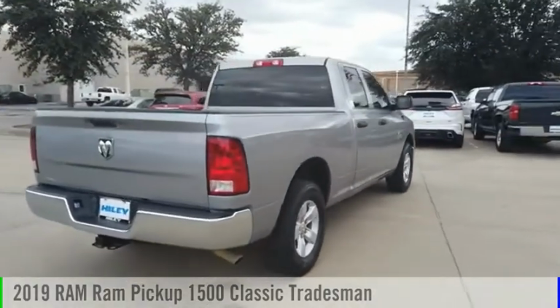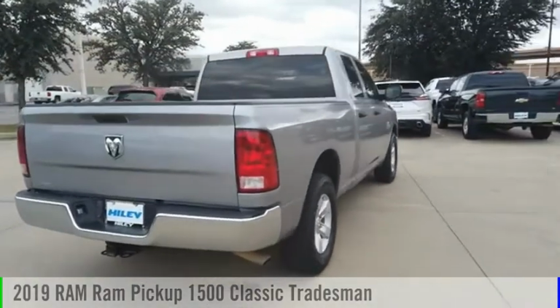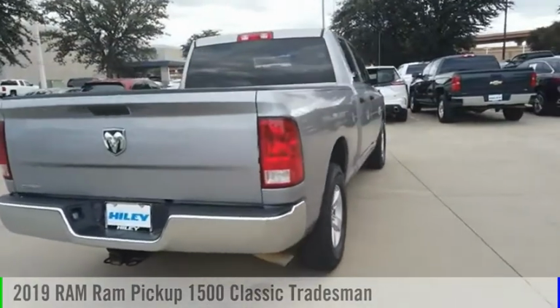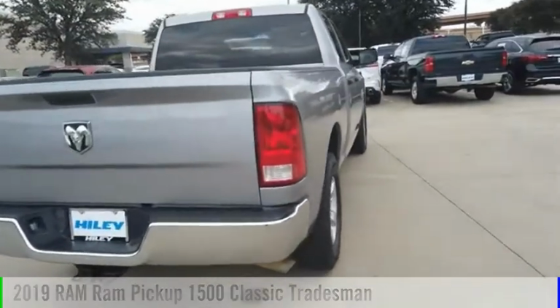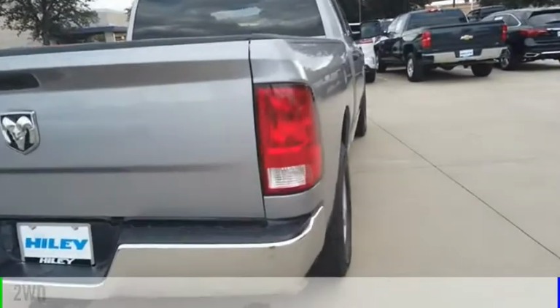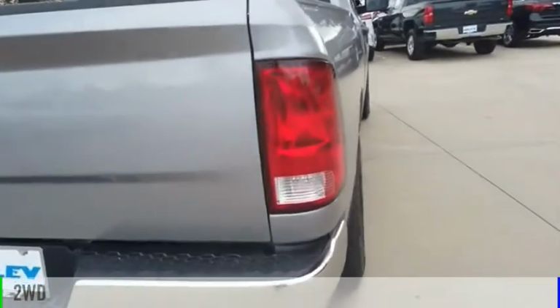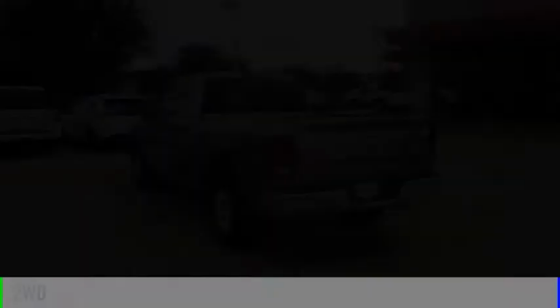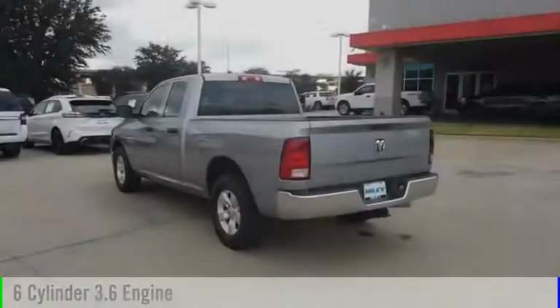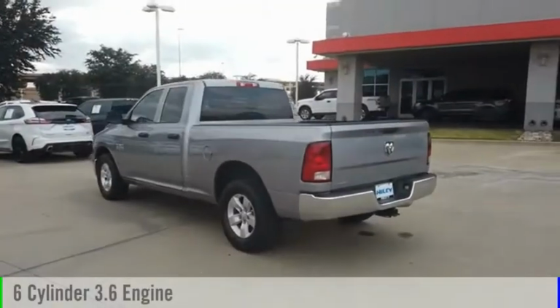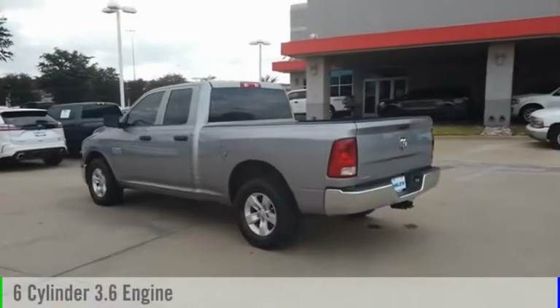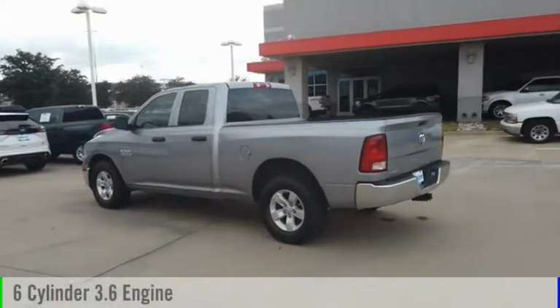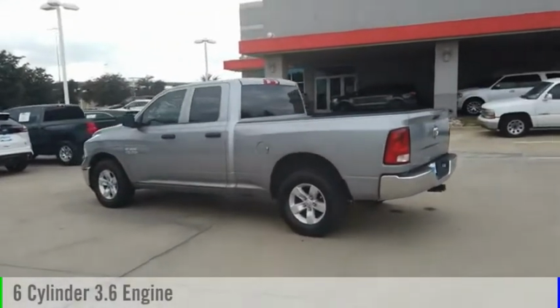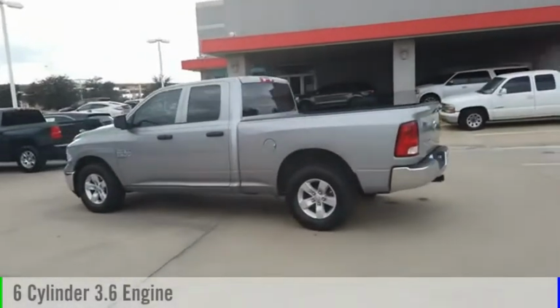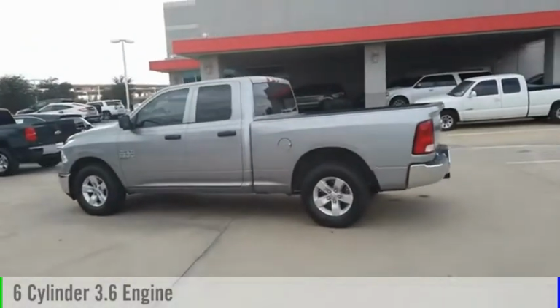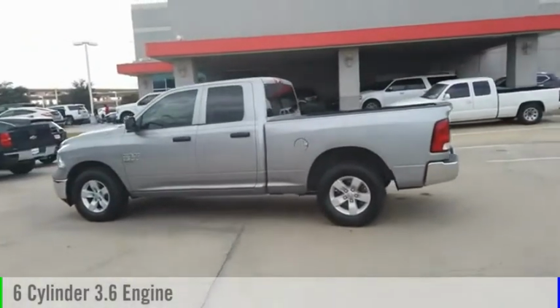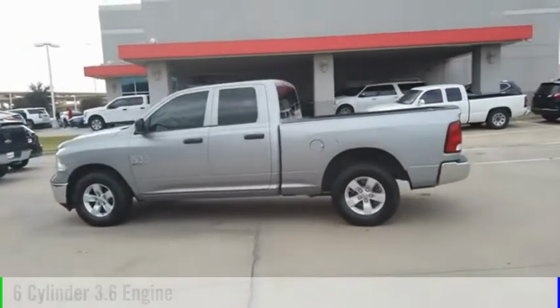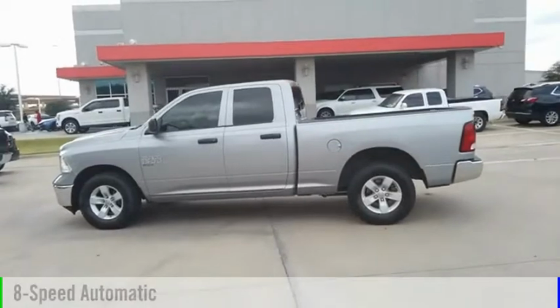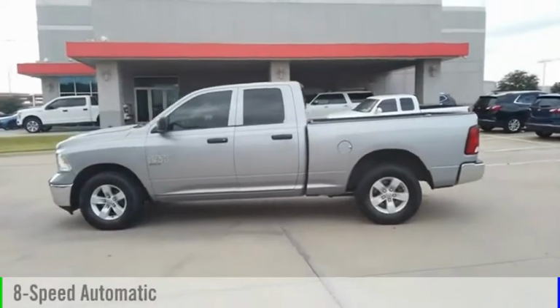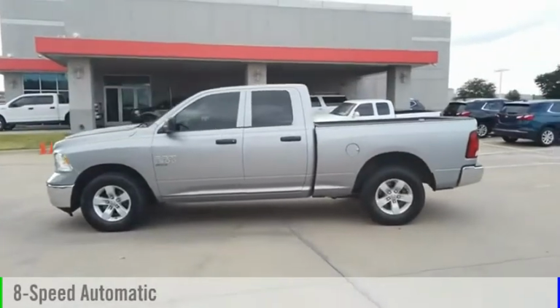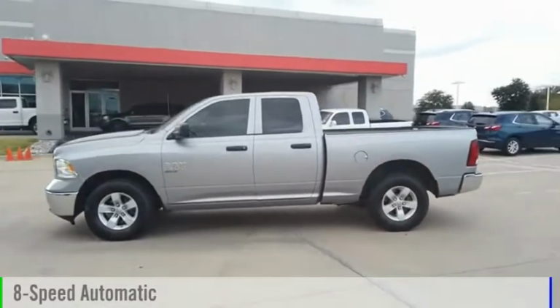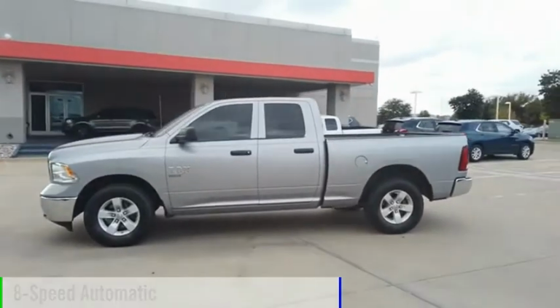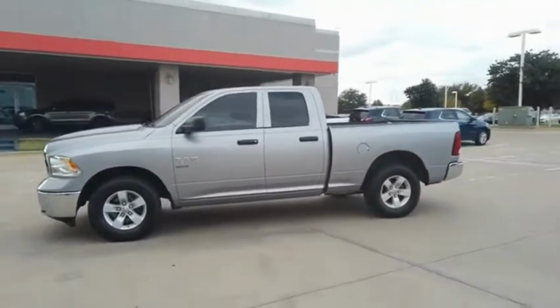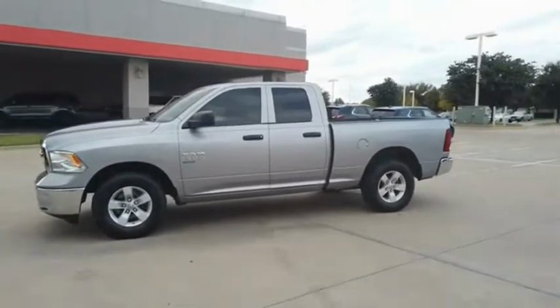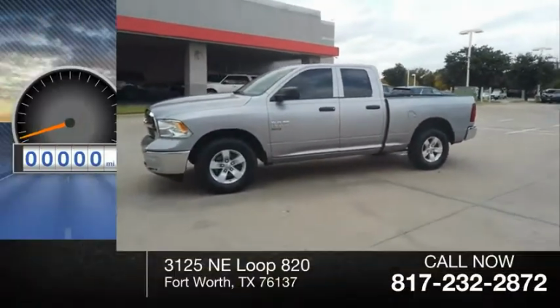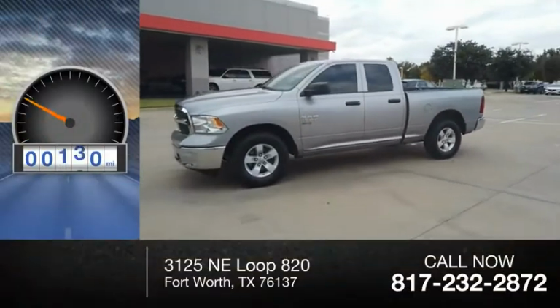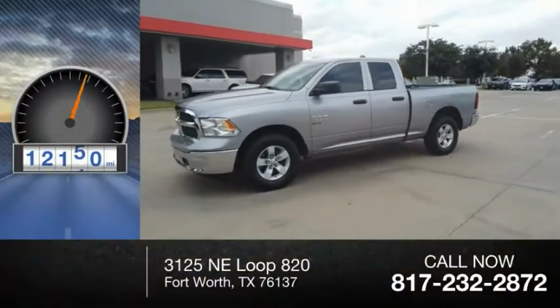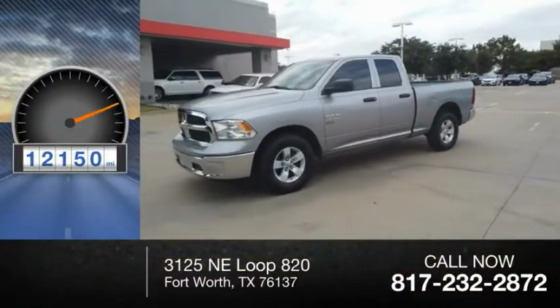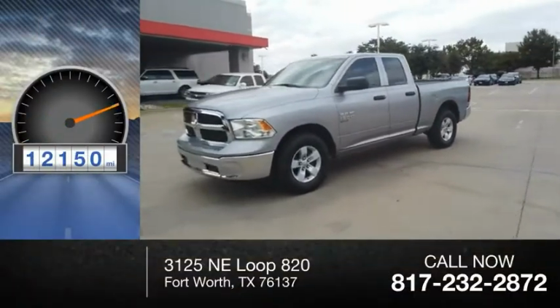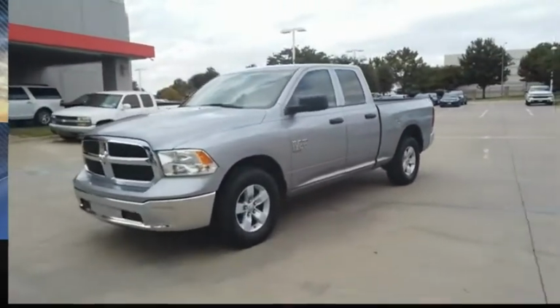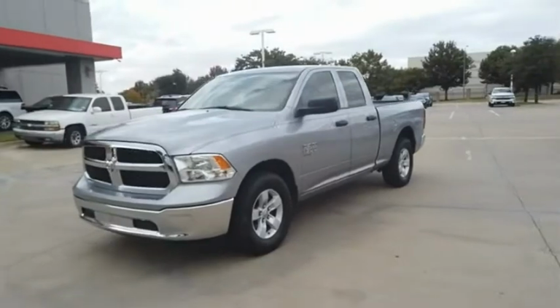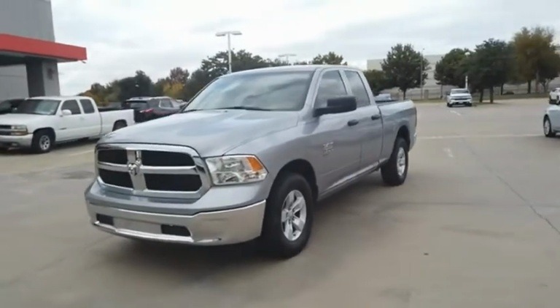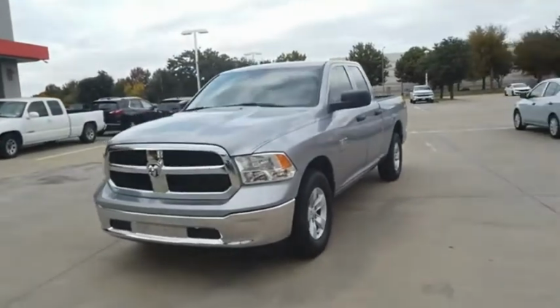This vehicle is powered by a two-wheel drive, six-cylinder, 3.6-liter engine and comes with an eight-speed automatic transmission. This vehicle has less than 15,000 miles. Come see the car for yourself.